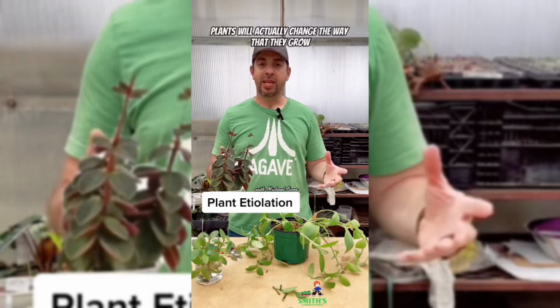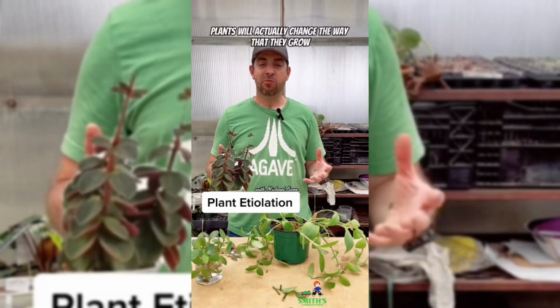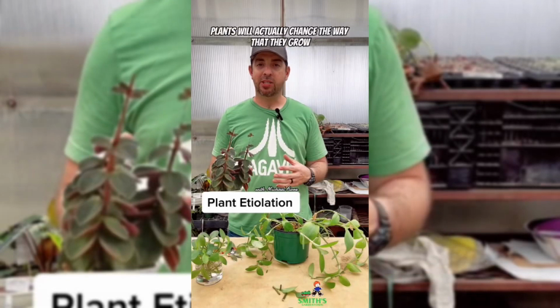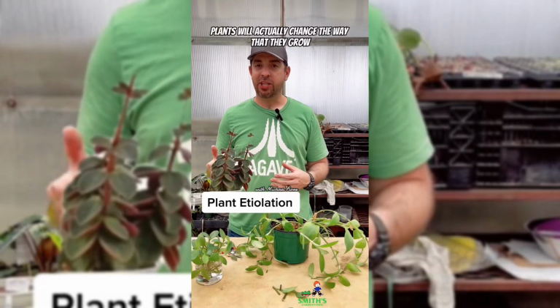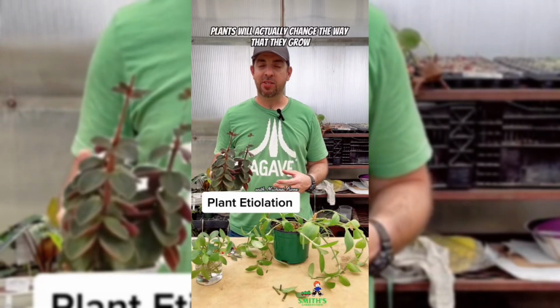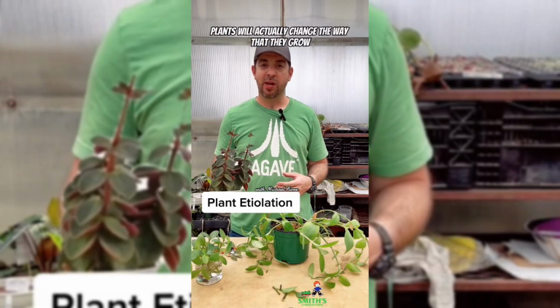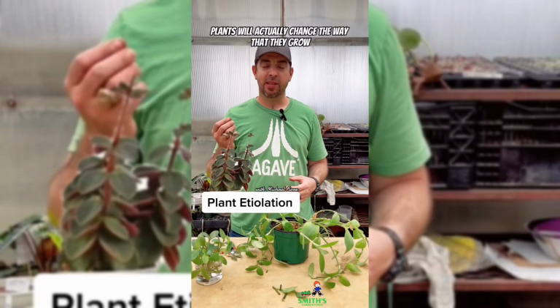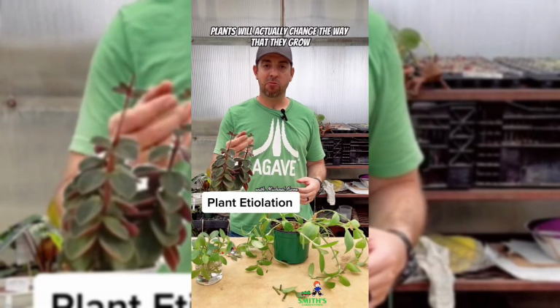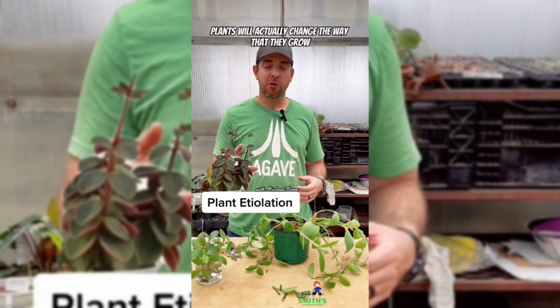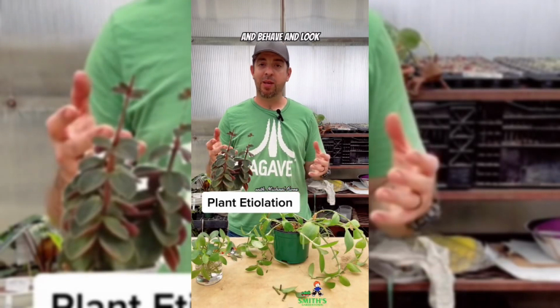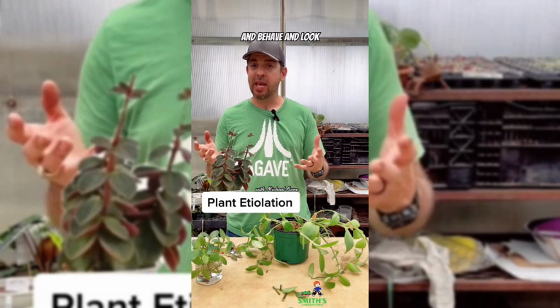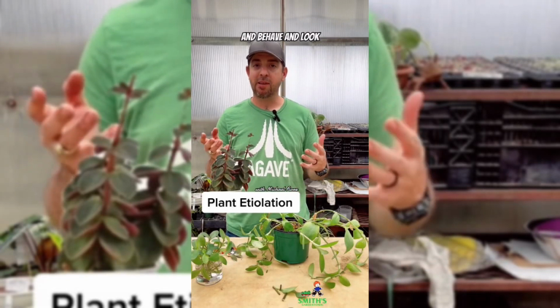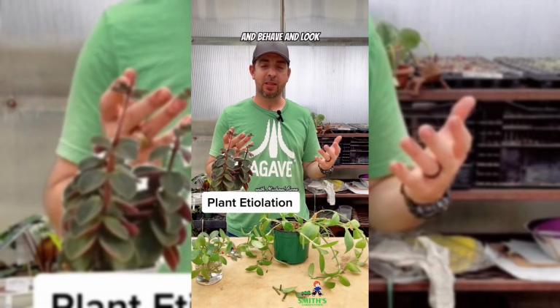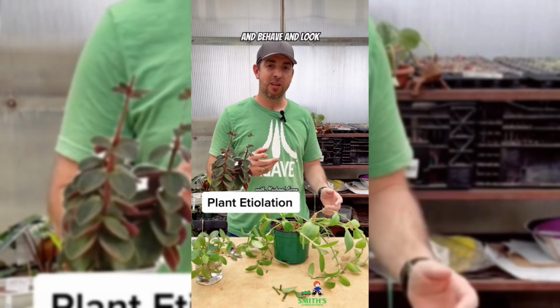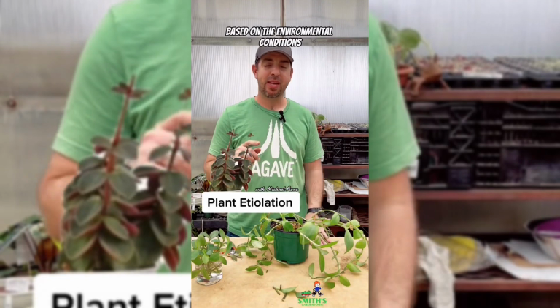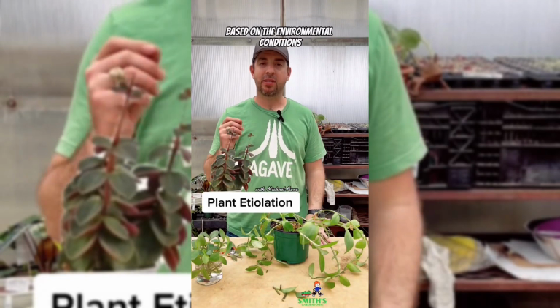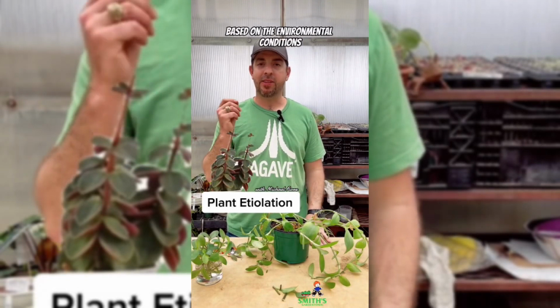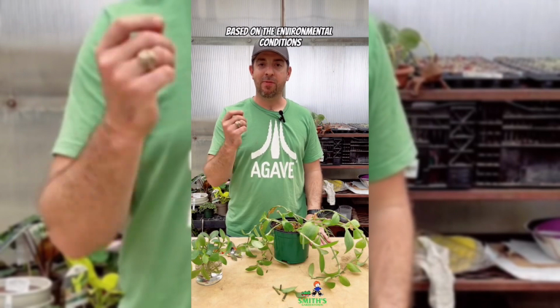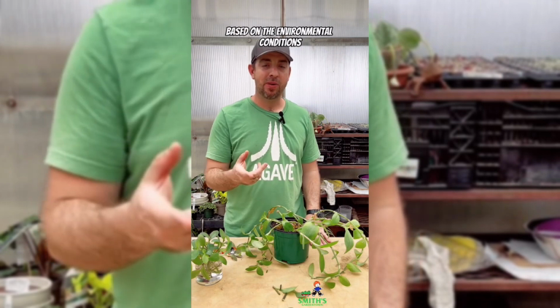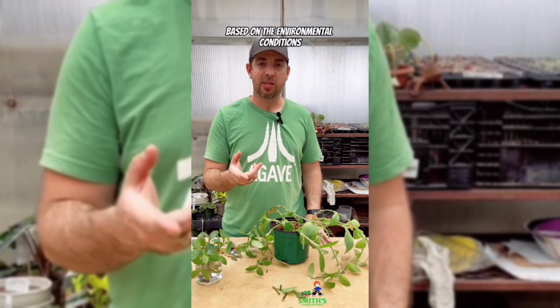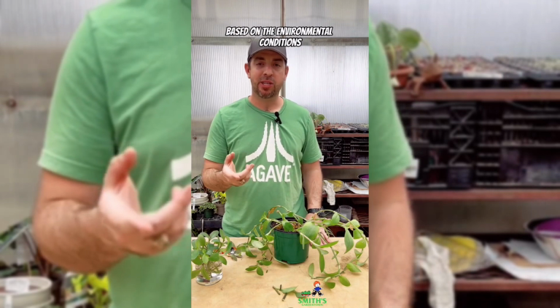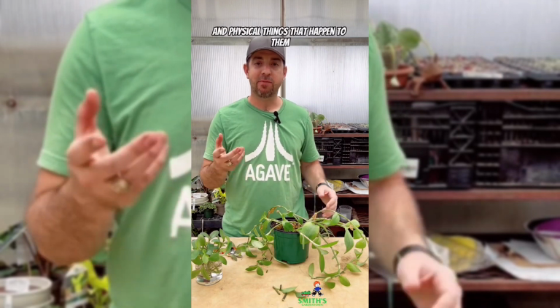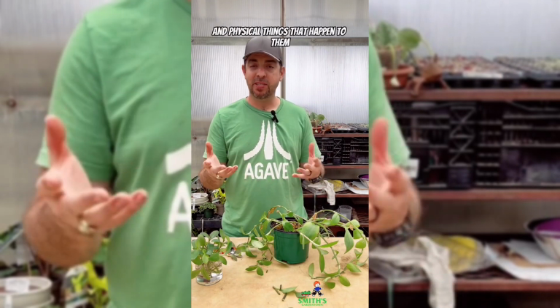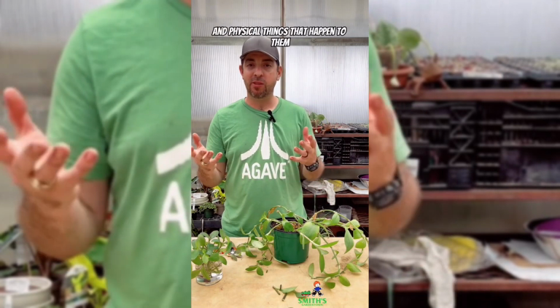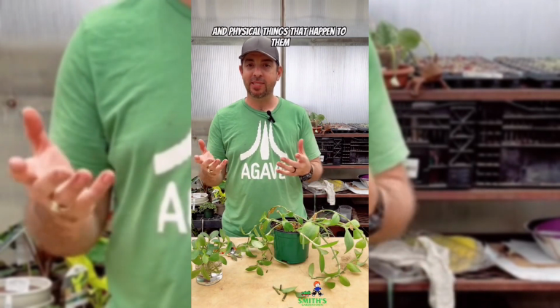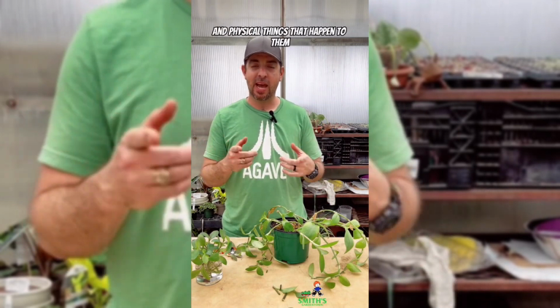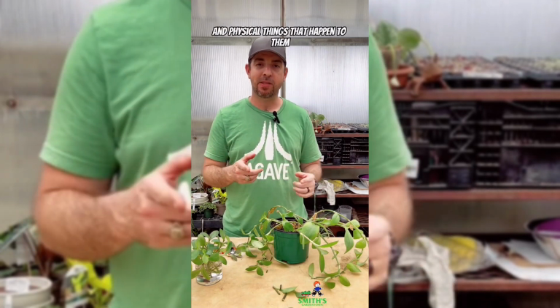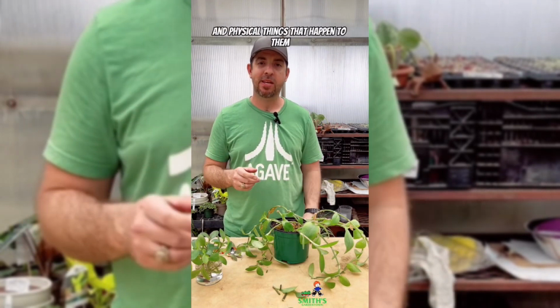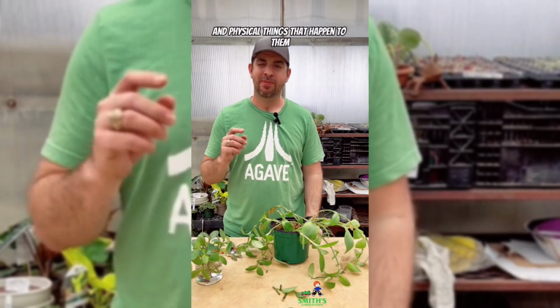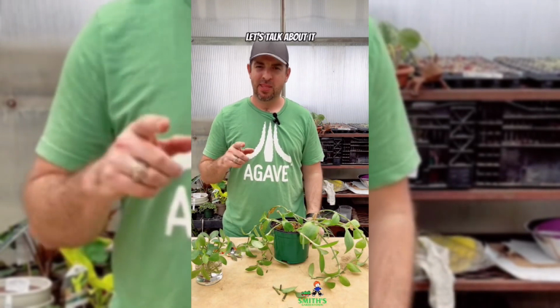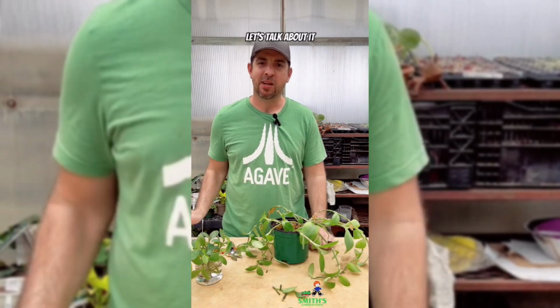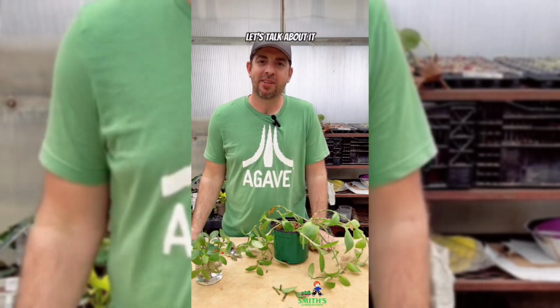Plants will actually change the way that they grow and behave and look based on the environmental conditions and physical things that happen to them. Let's talk about it.